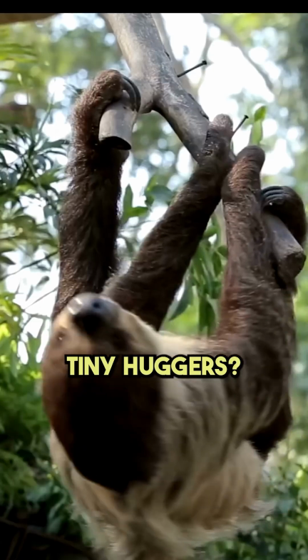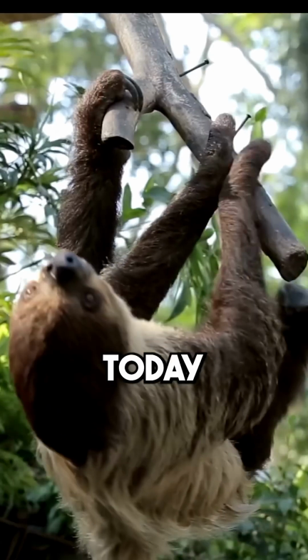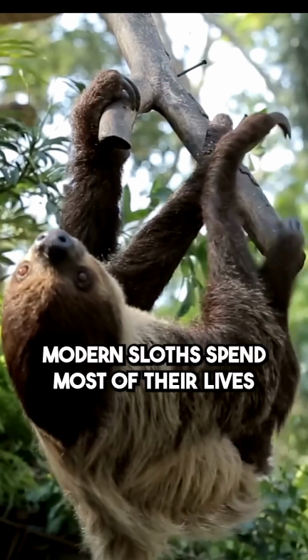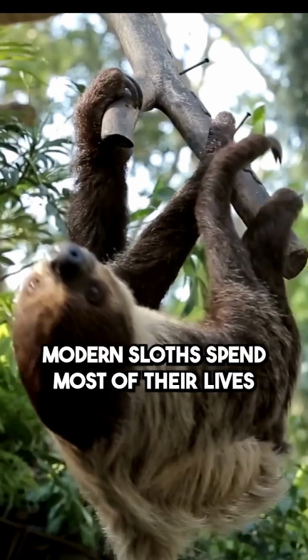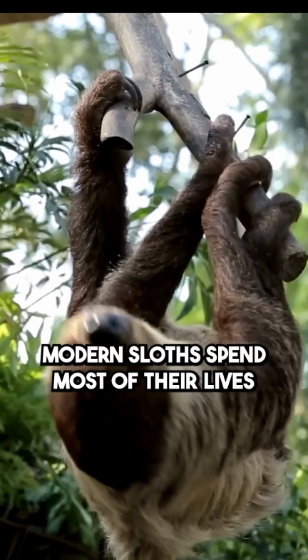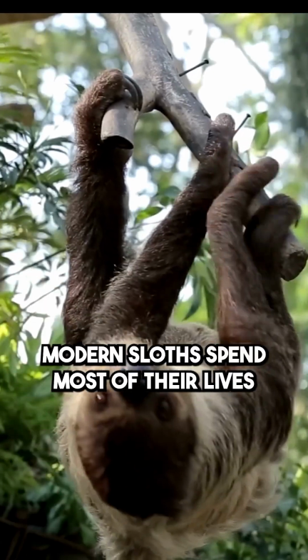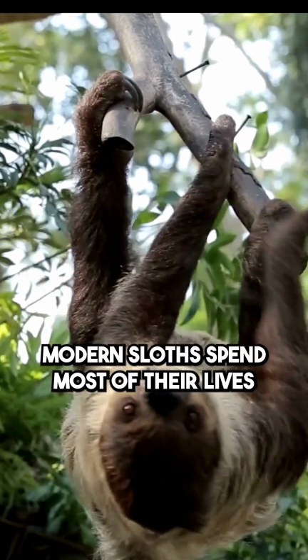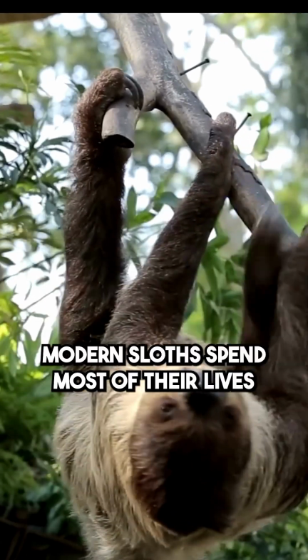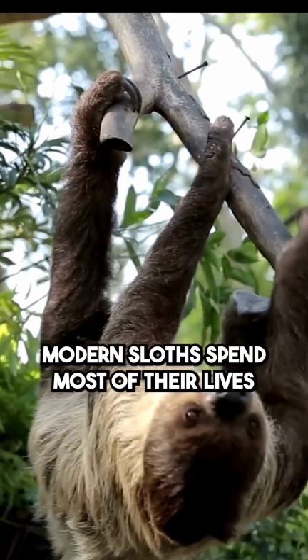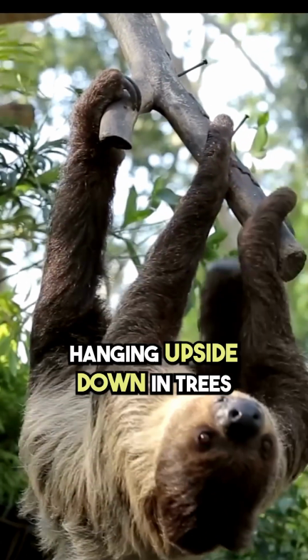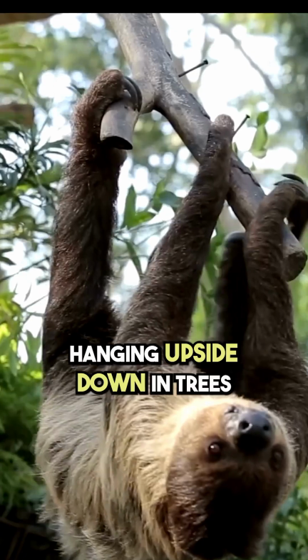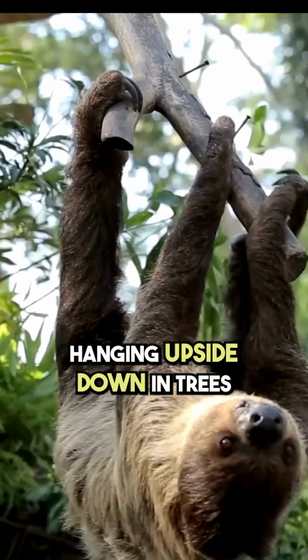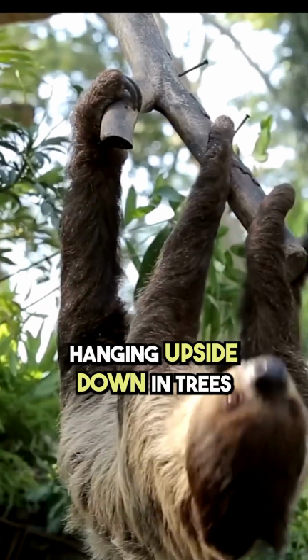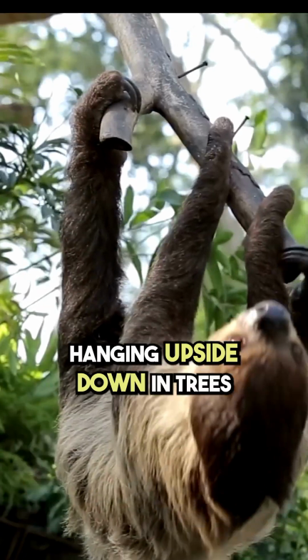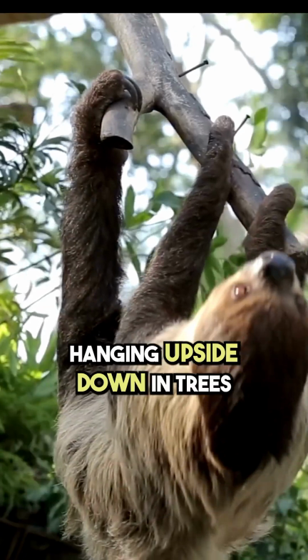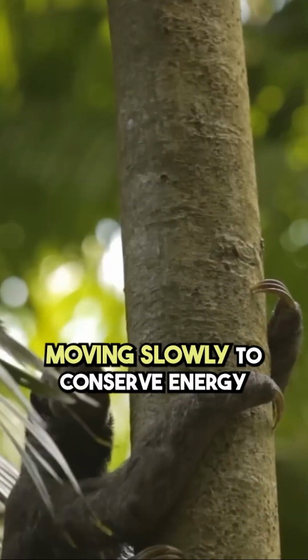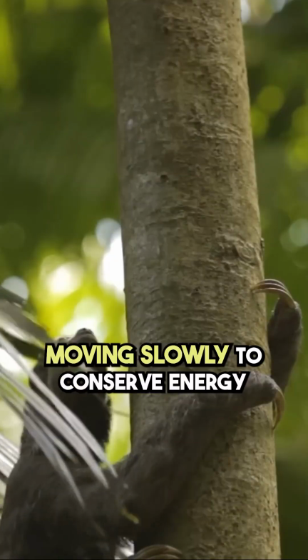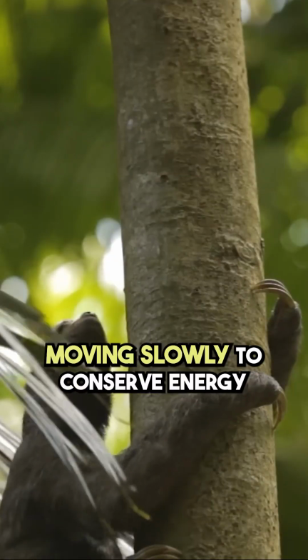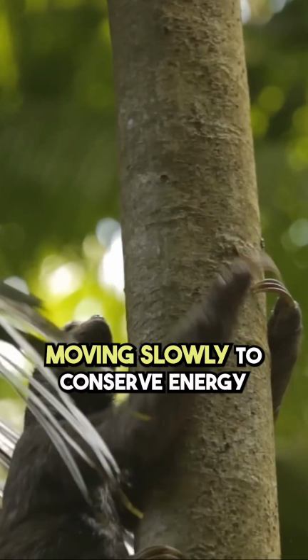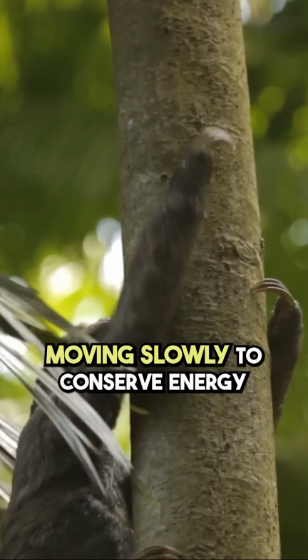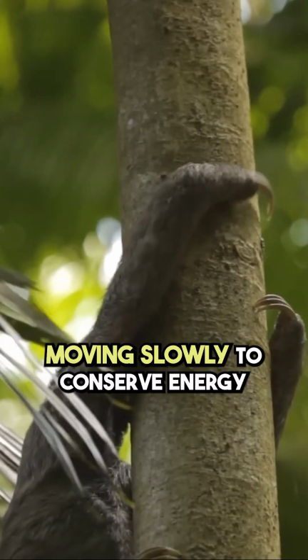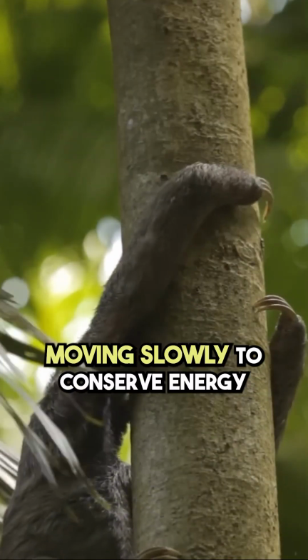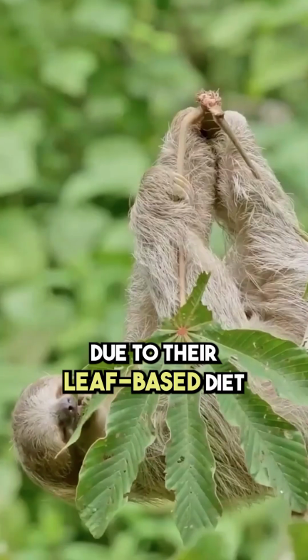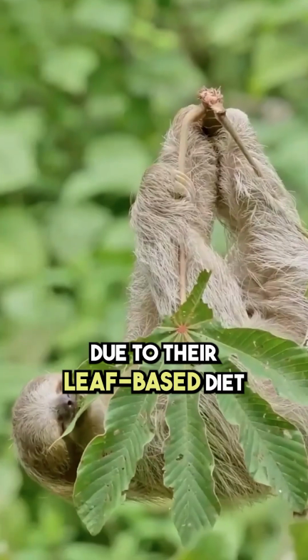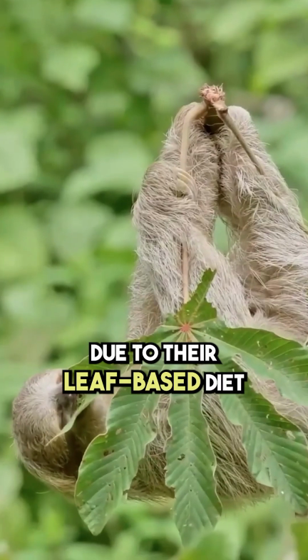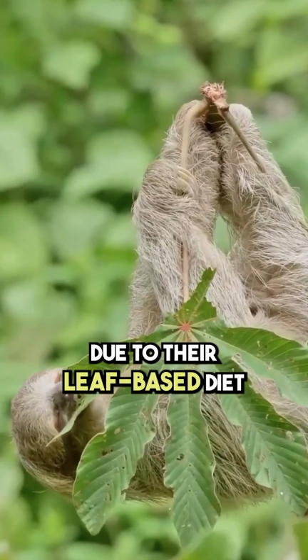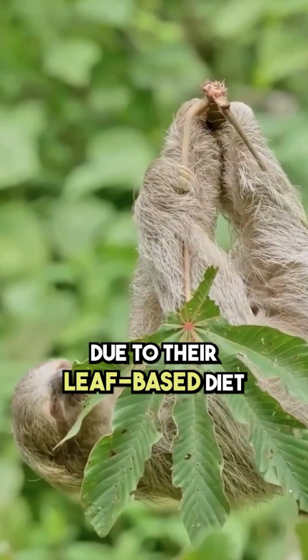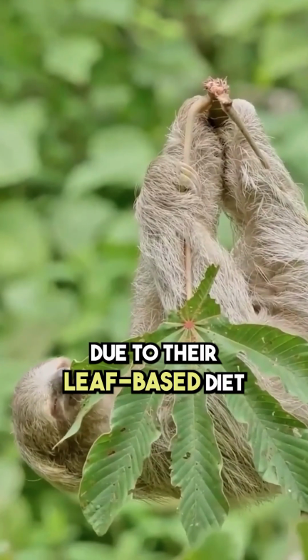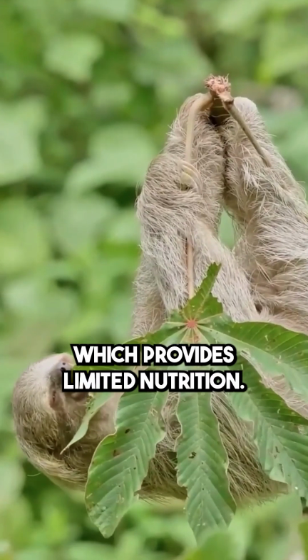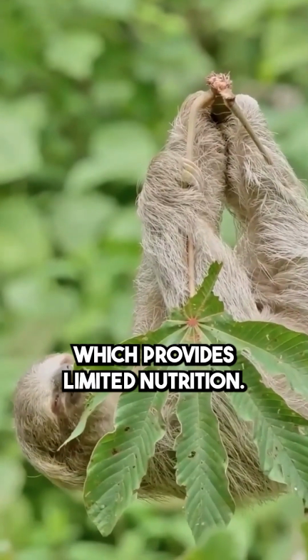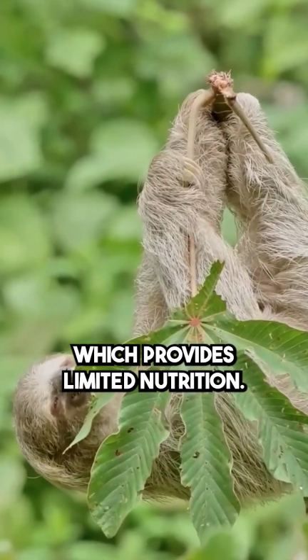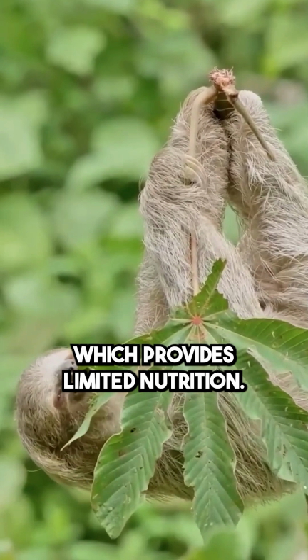Today, modern sloths spend most of their lives hanging upside down in trees, moving slowly to conserve energy due to their leaf-based diet, which provides limited nutrition.